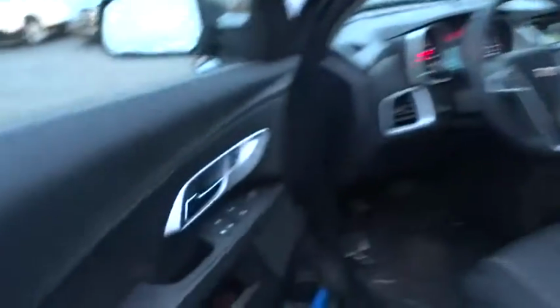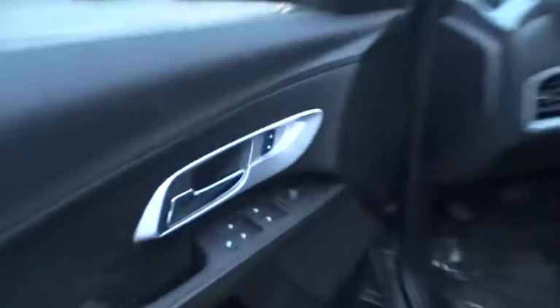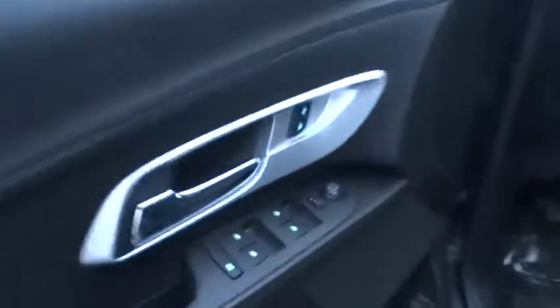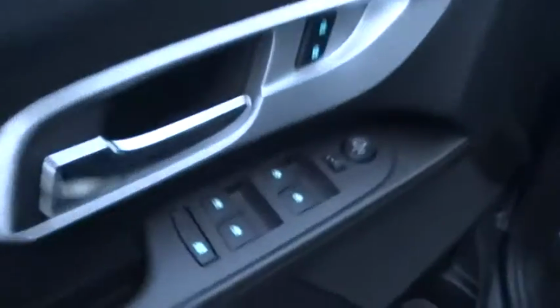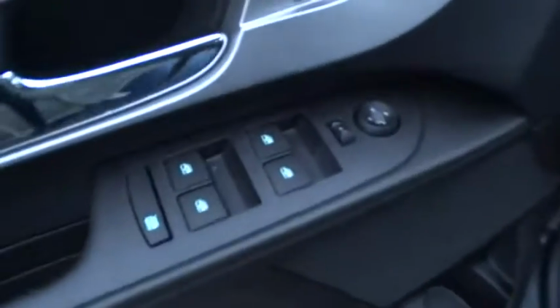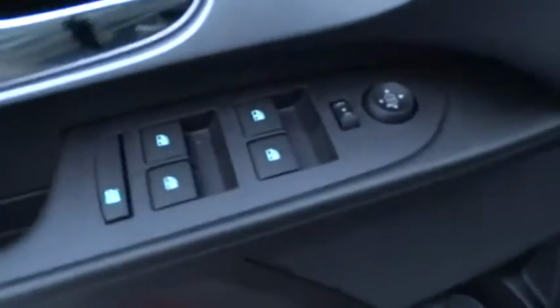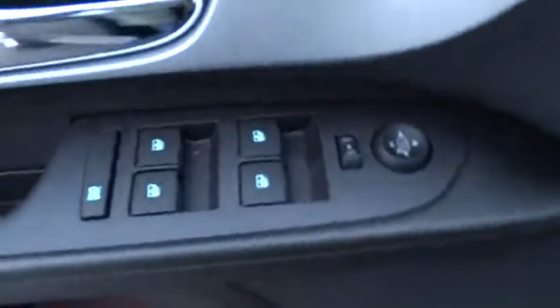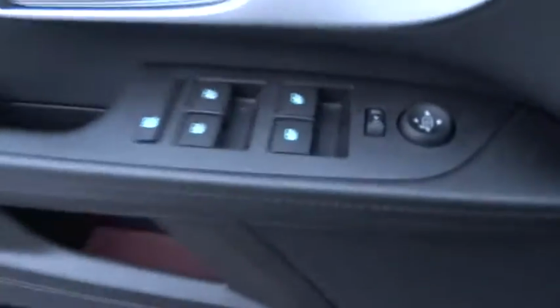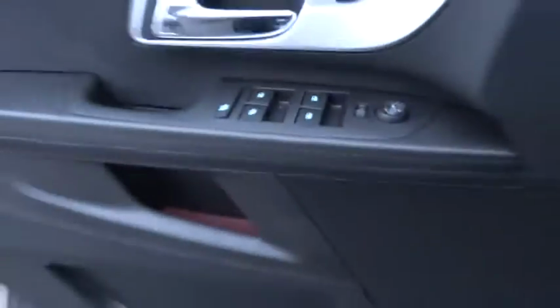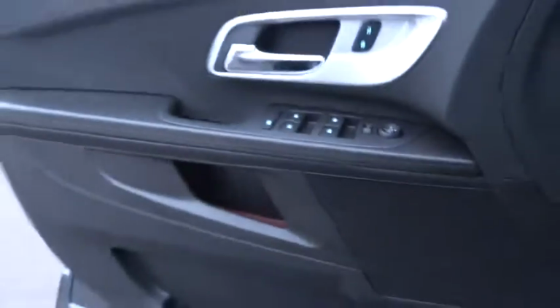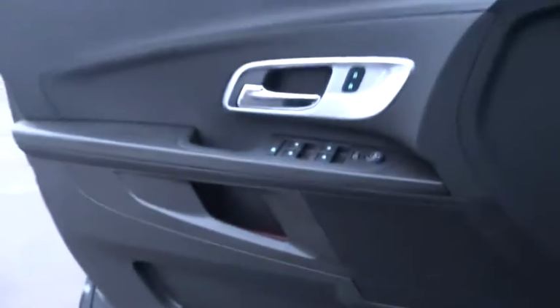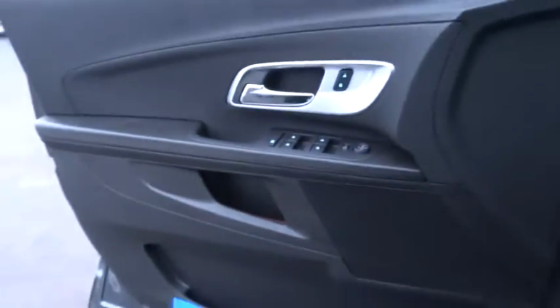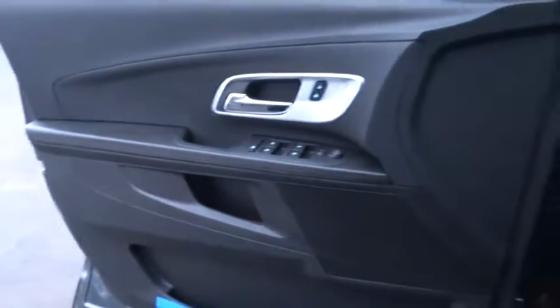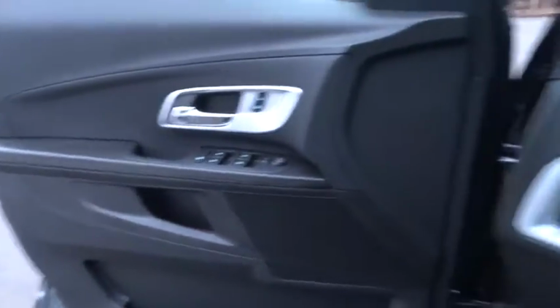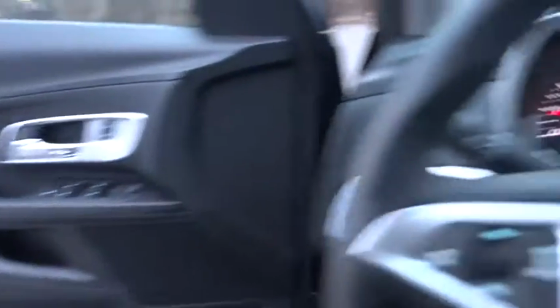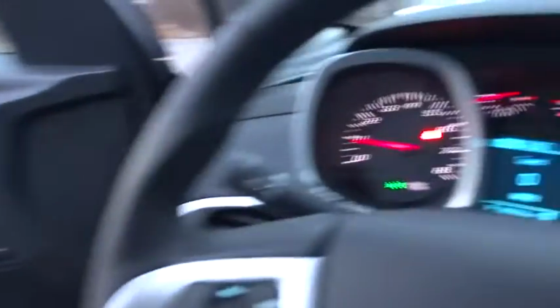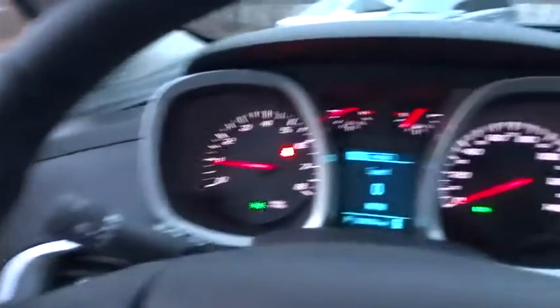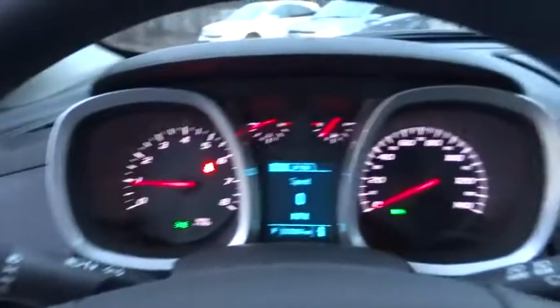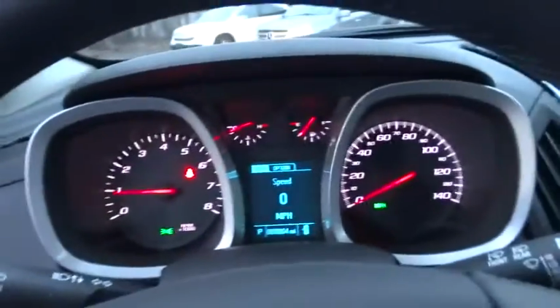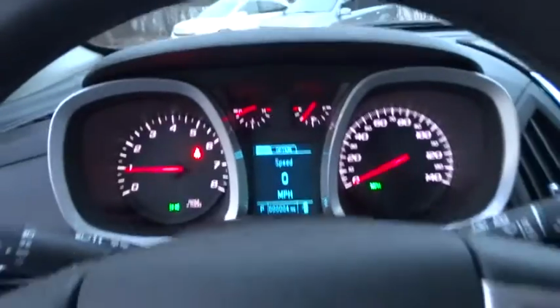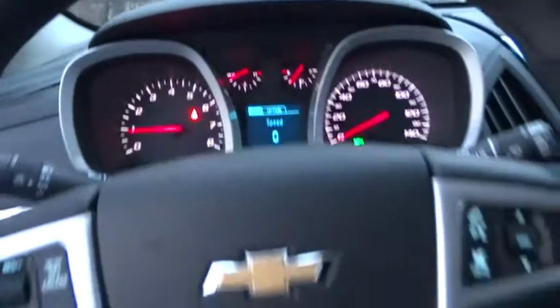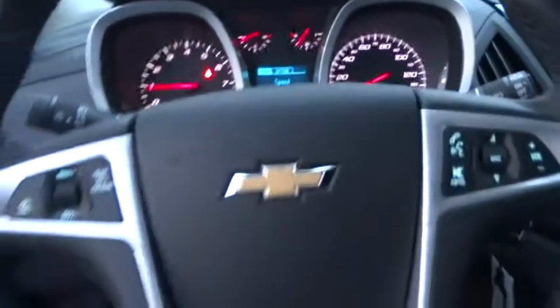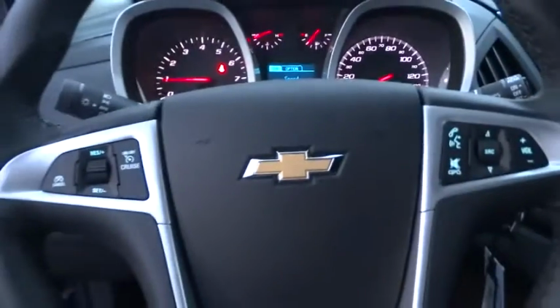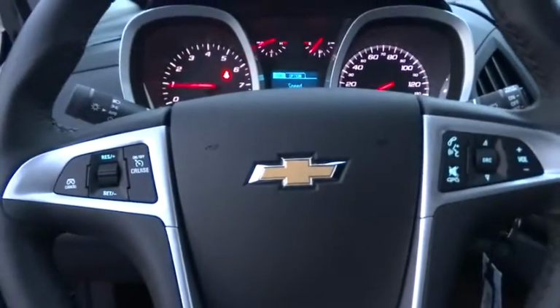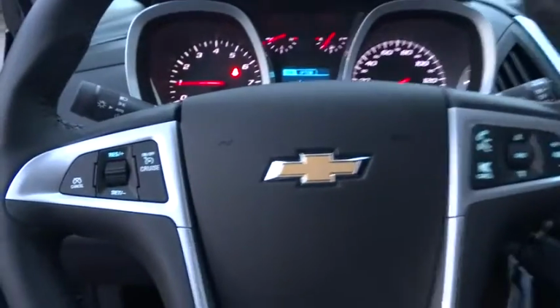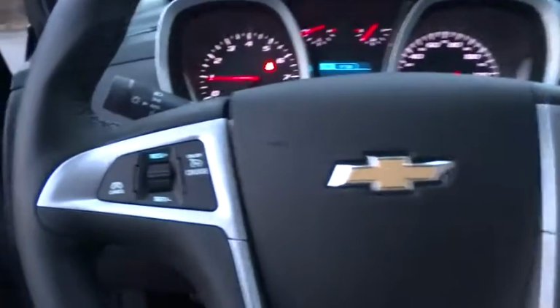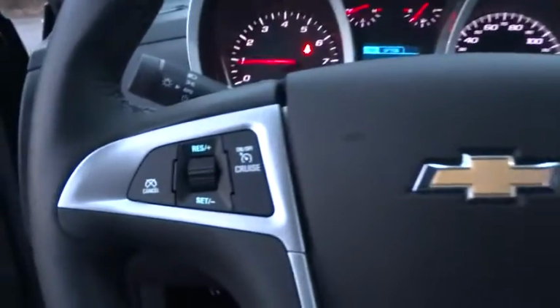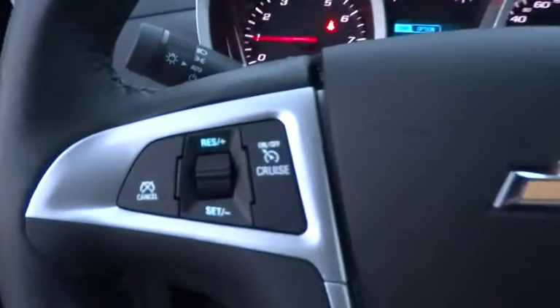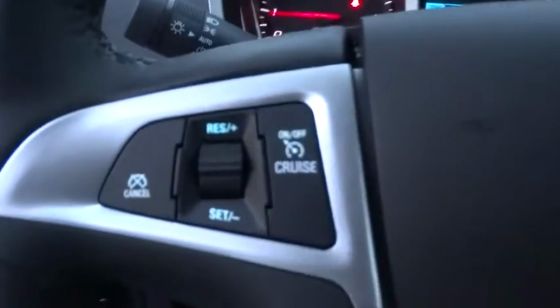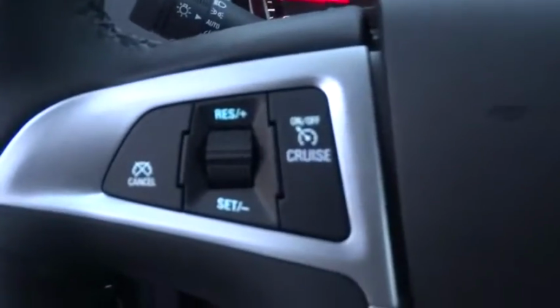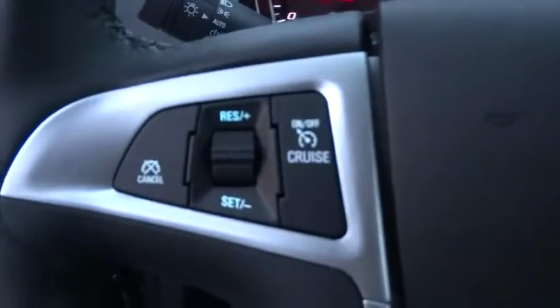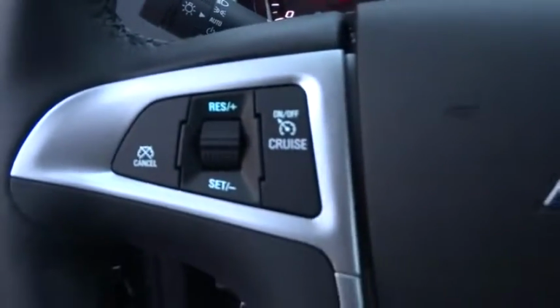Stability control, traction control, steering wheel audio controls, anti-lock braking system, keyless entry, backup camera, Bluetooth, adjustable steering wheel, power steering.